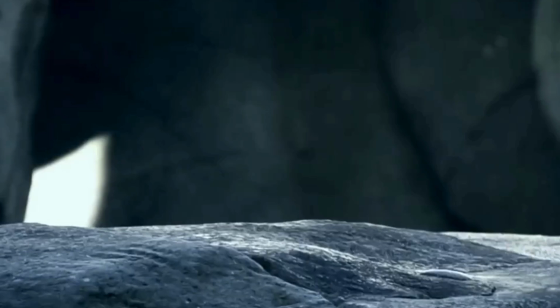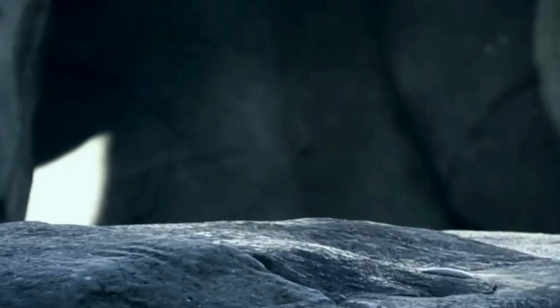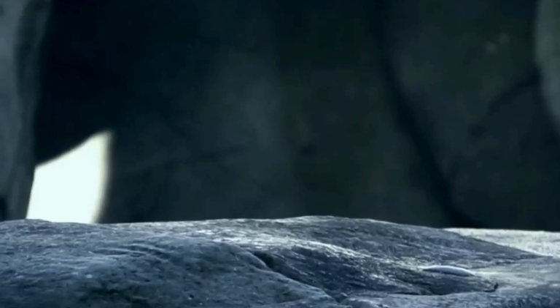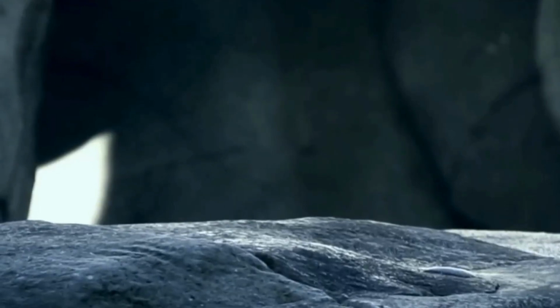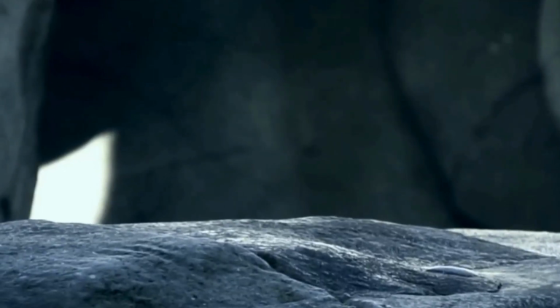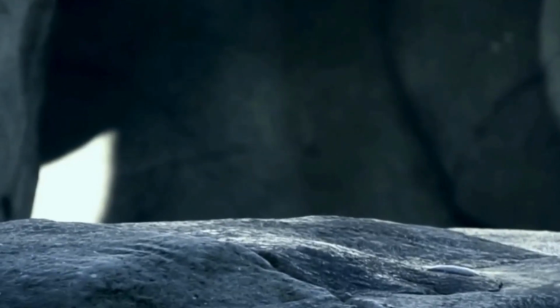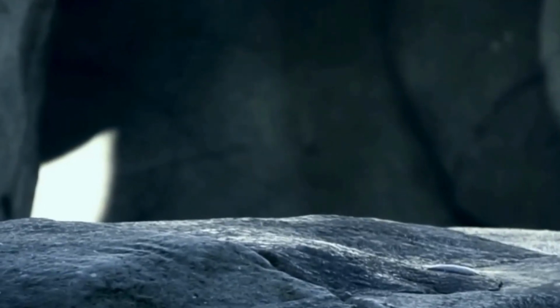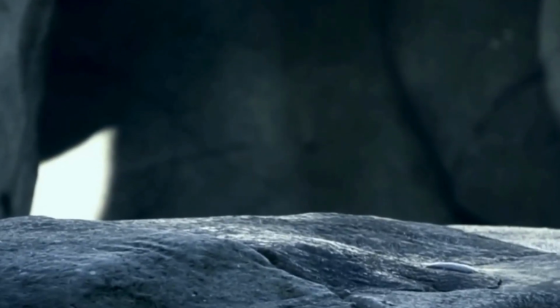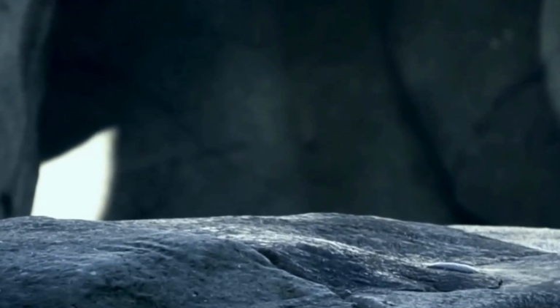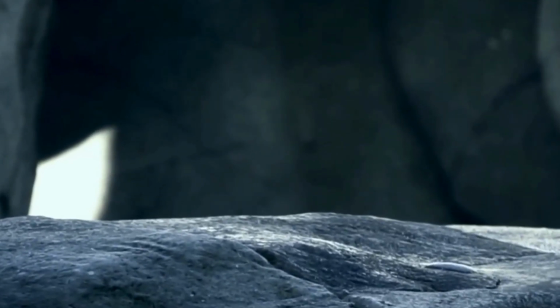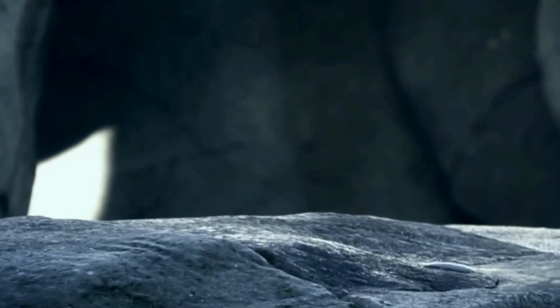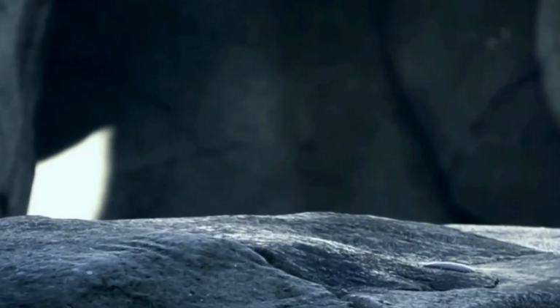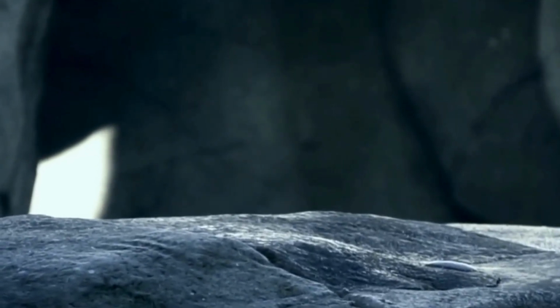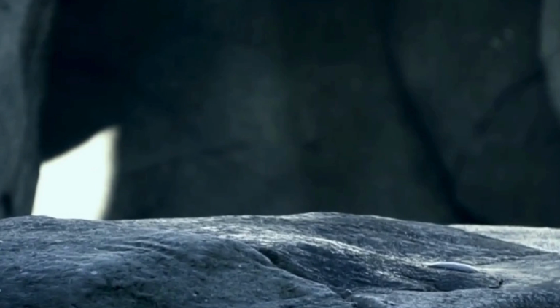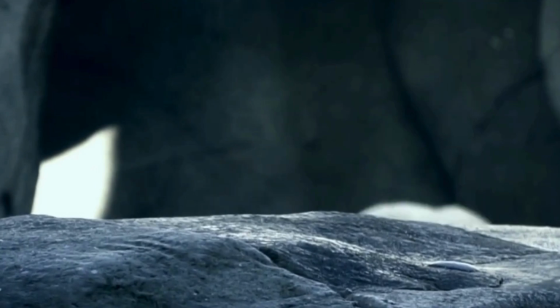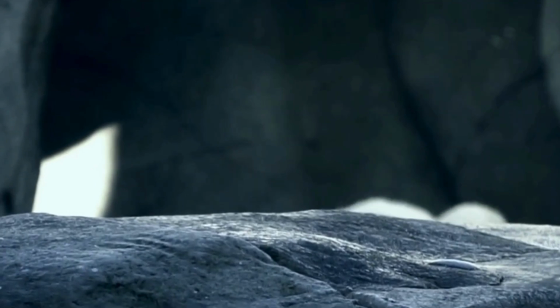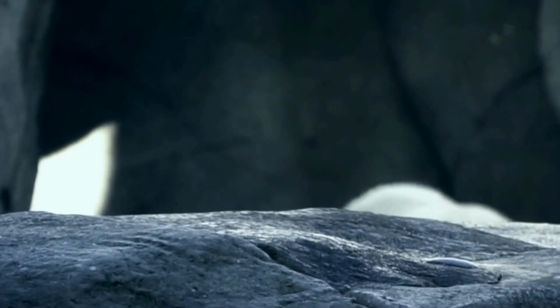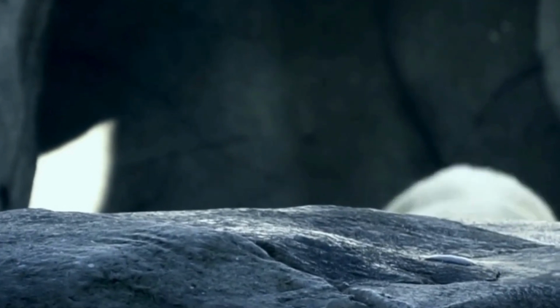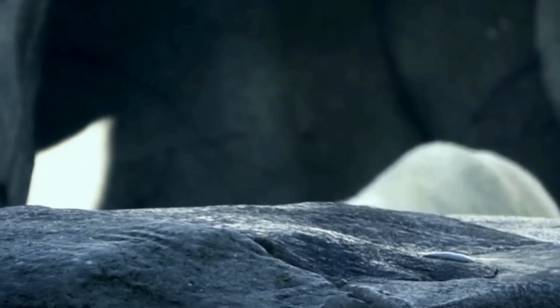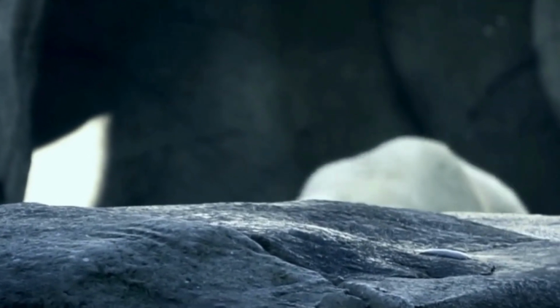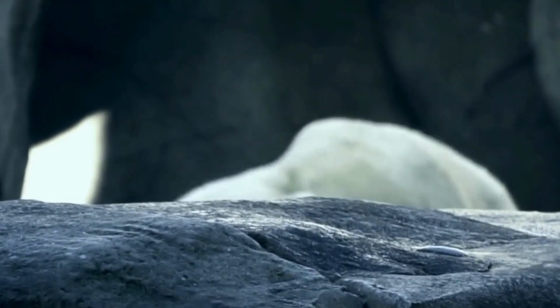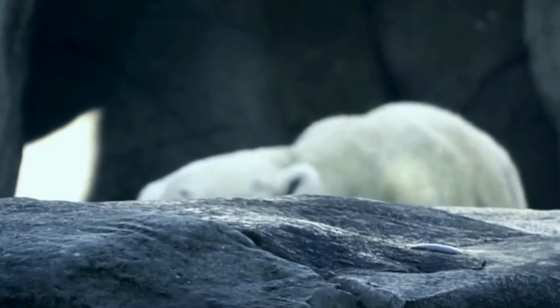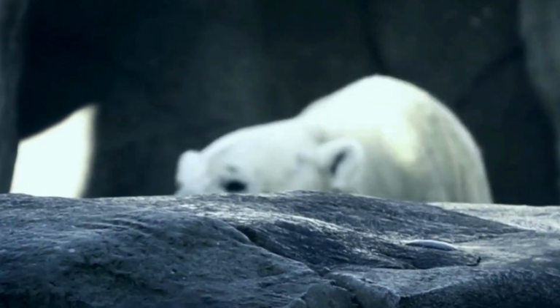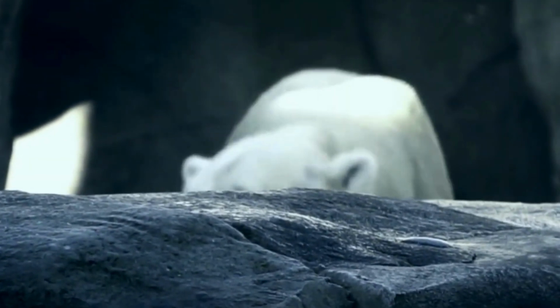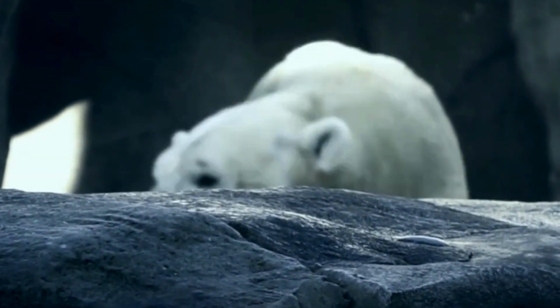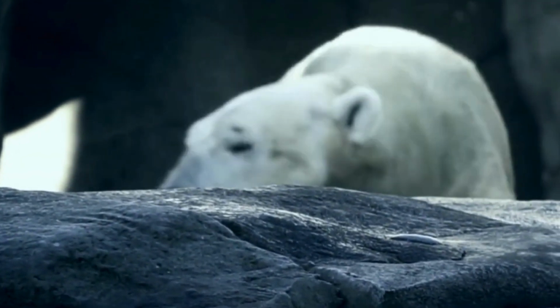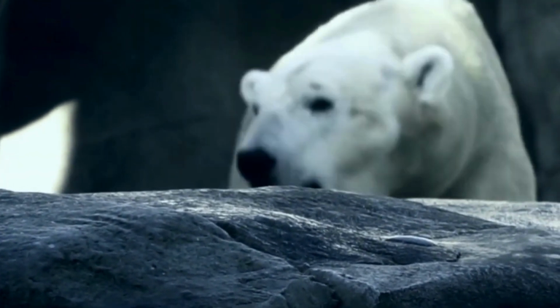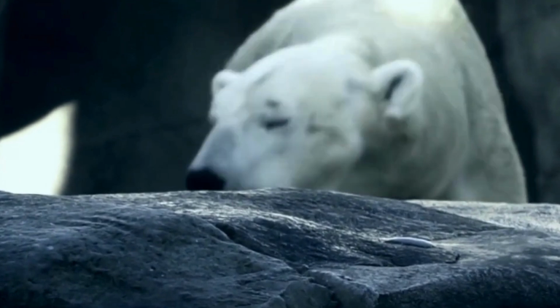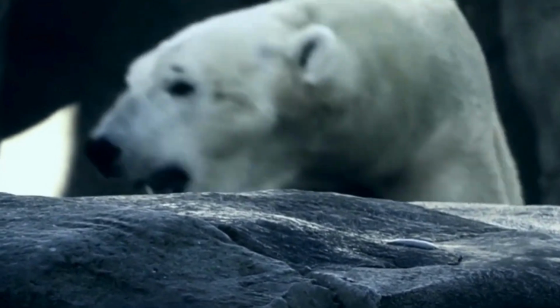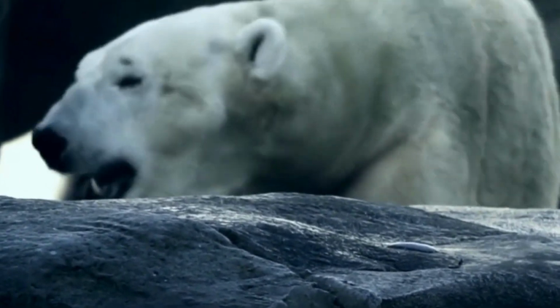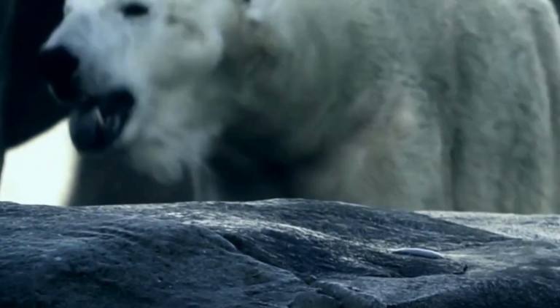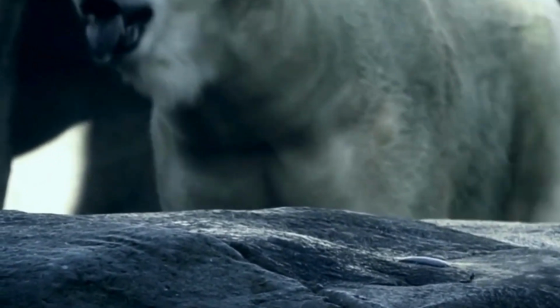The polar bear's dominance begins with its impressive size. Adult male polar bears can weigh up to 1,600 pounds and stand over 10 feet tall when on their hind legs.